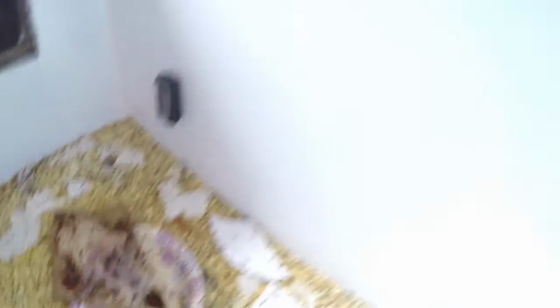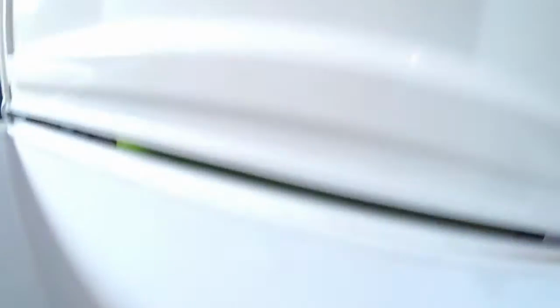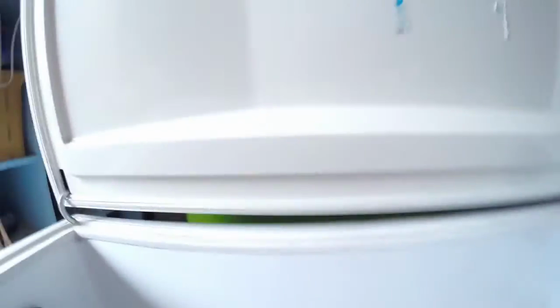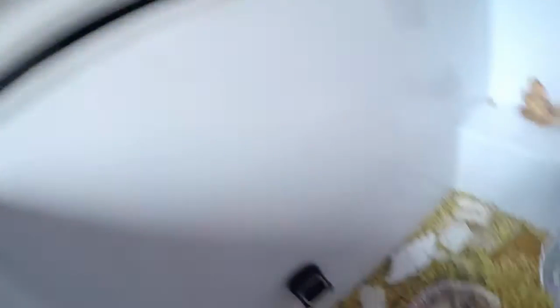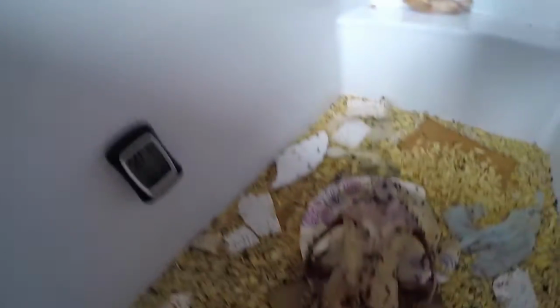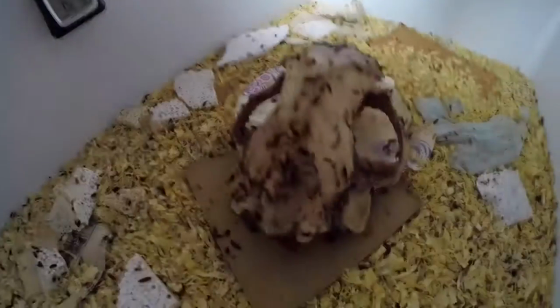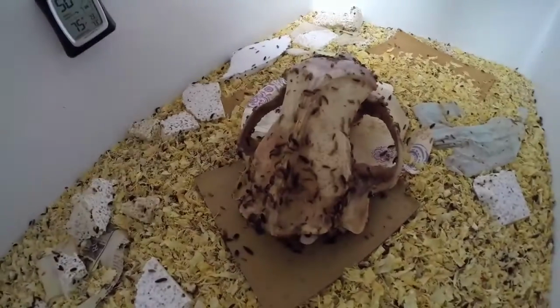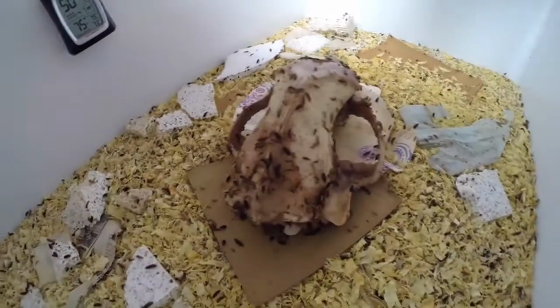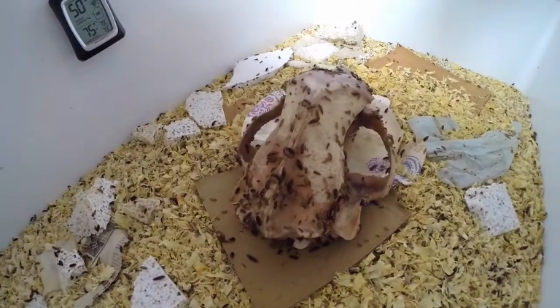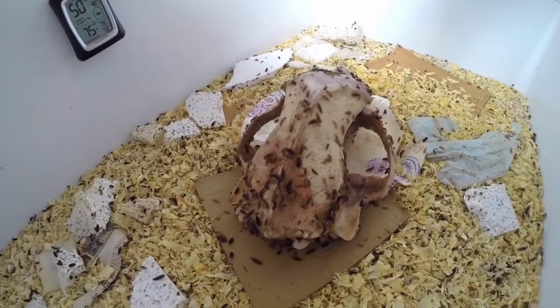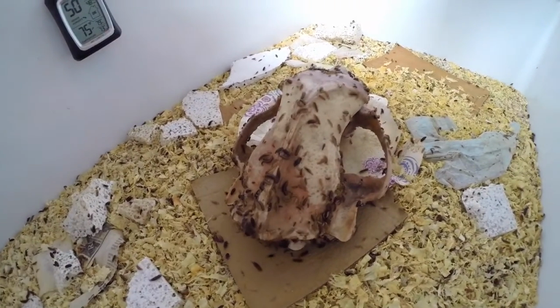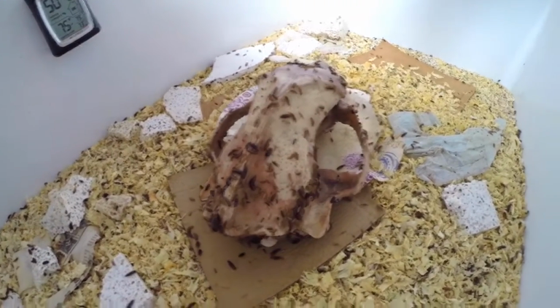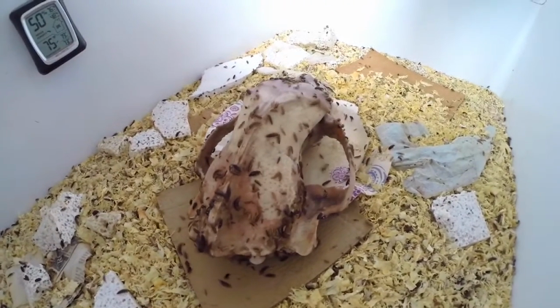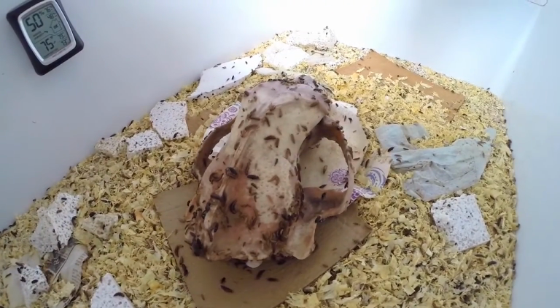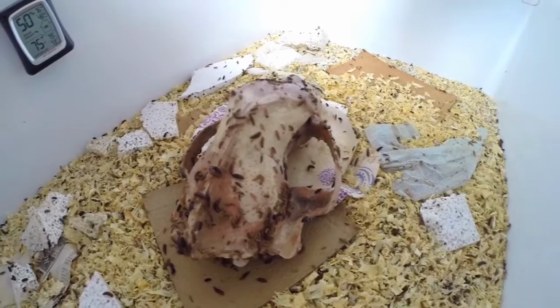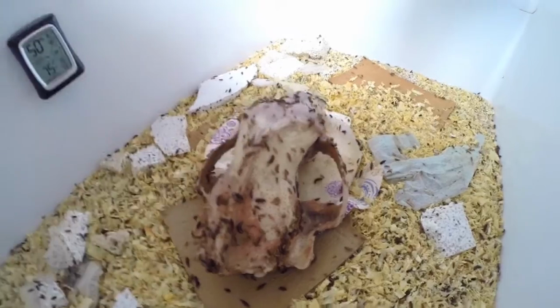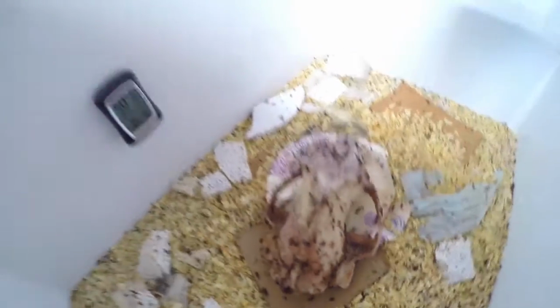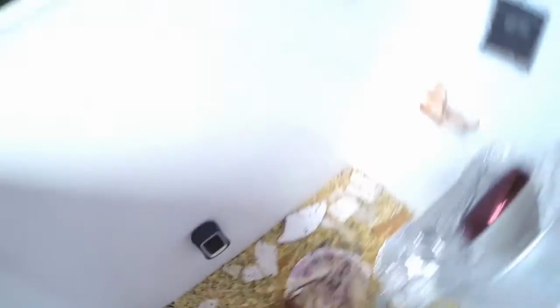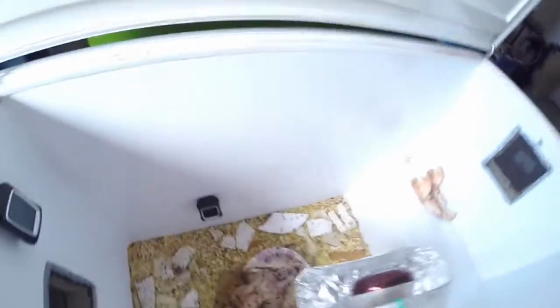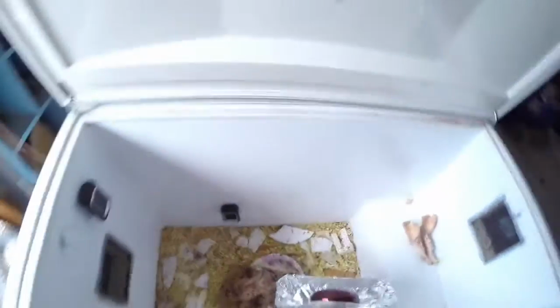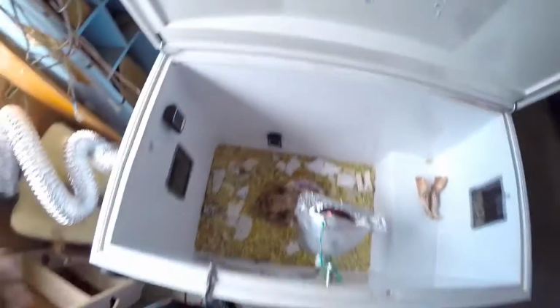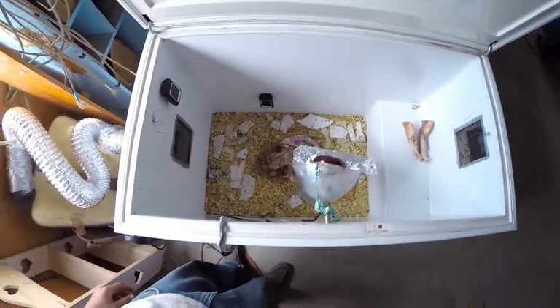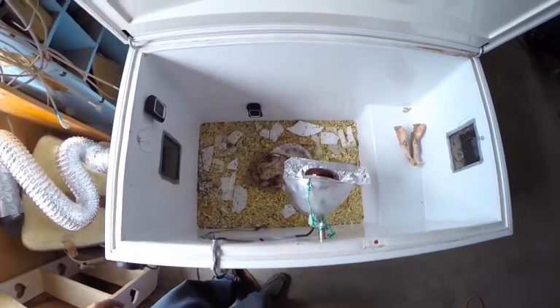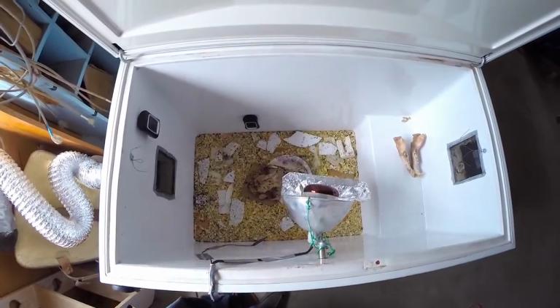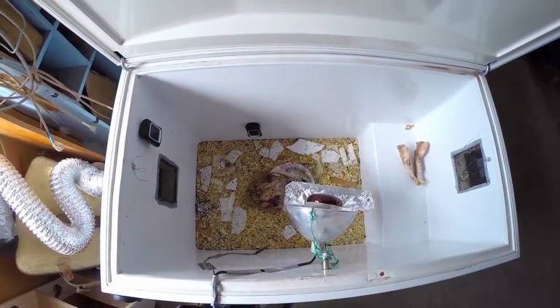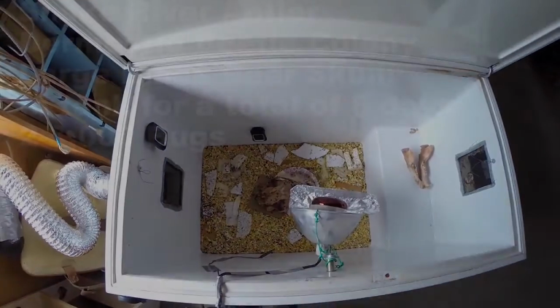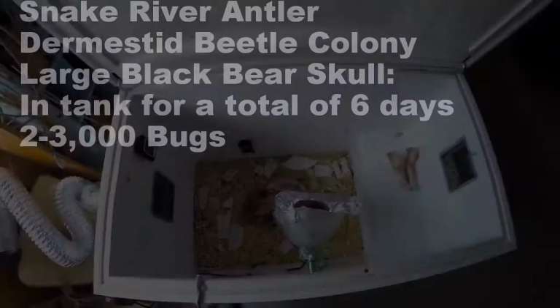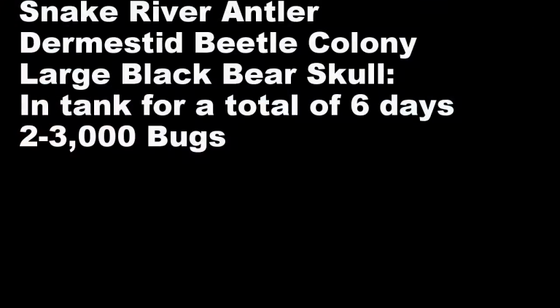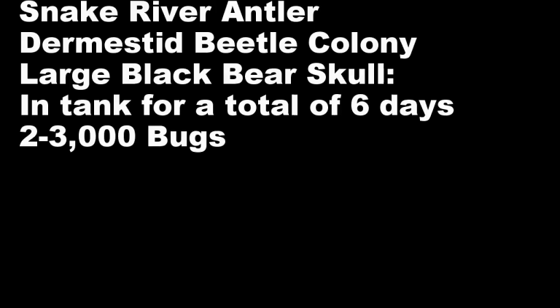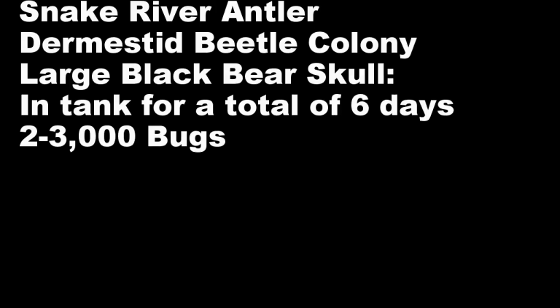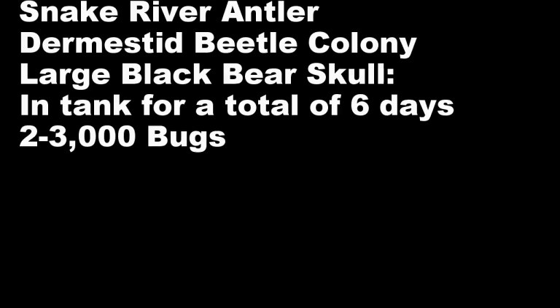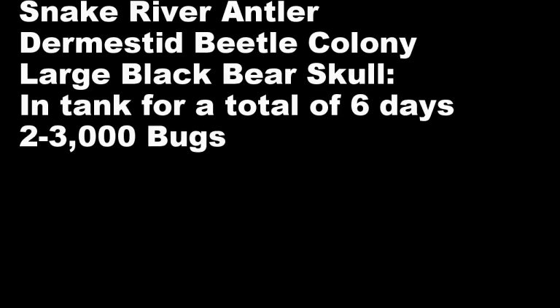Nasals are clean. Eye sockets. I left the eyeballs in and the brain in, and they have totally eaten virtually everything. So one more day and it should be done. Thanks for watching.